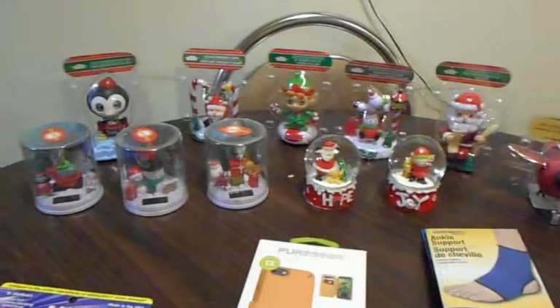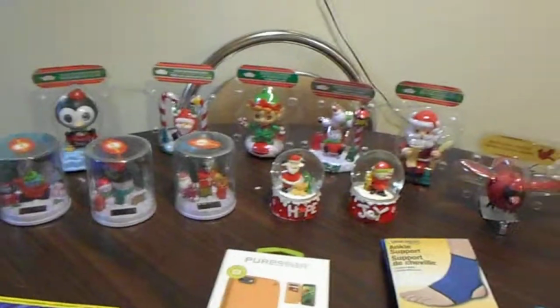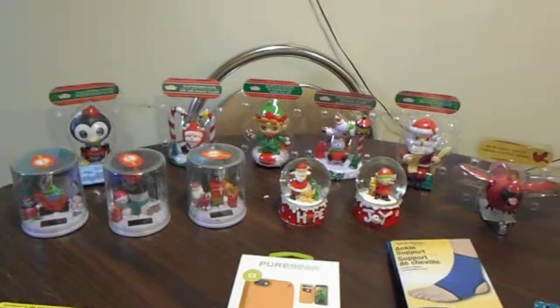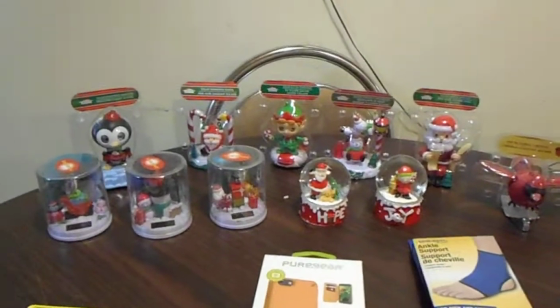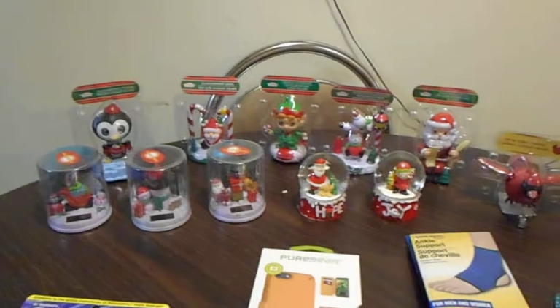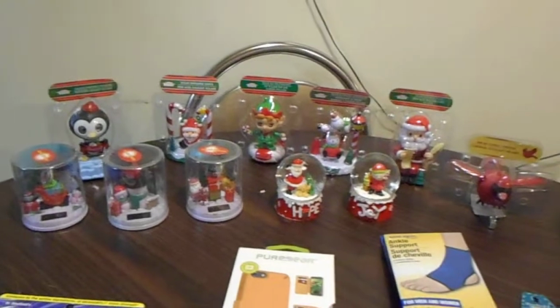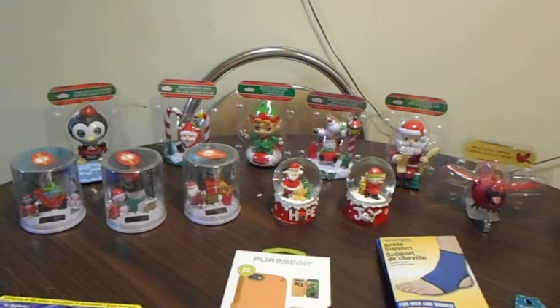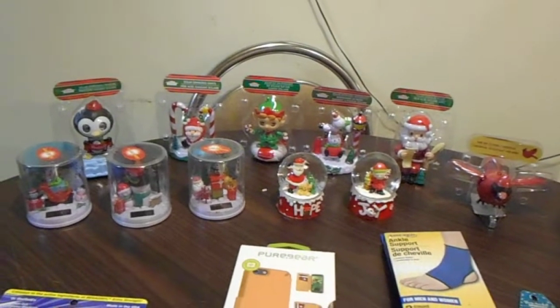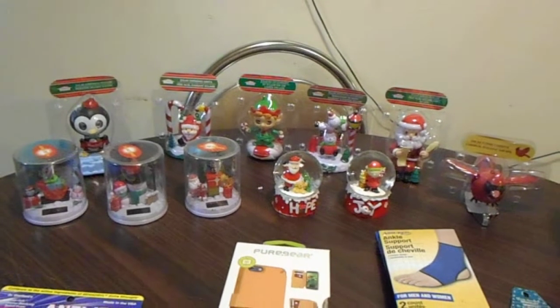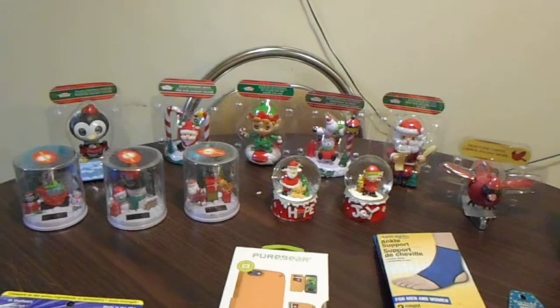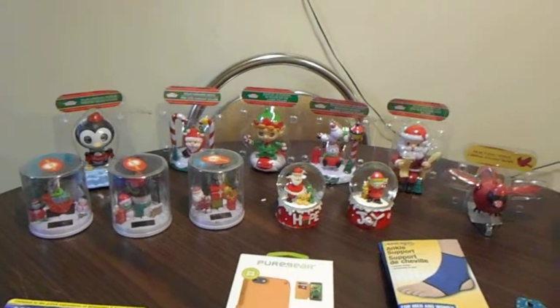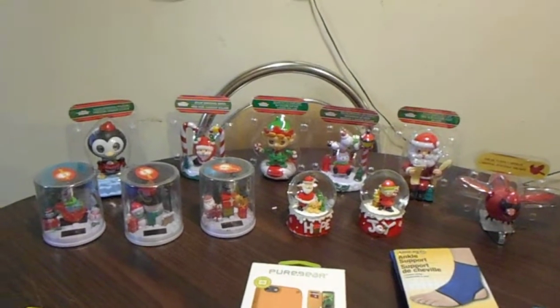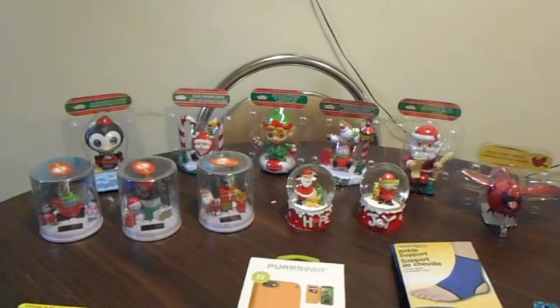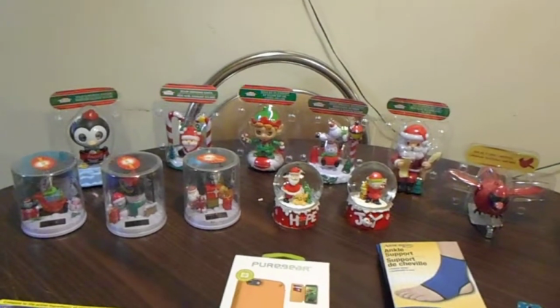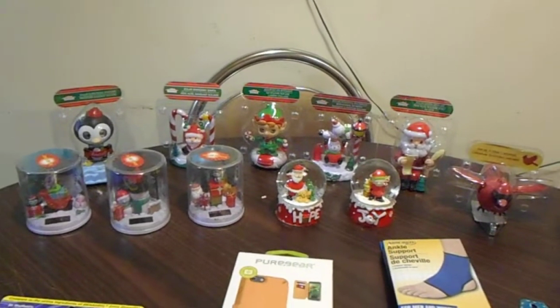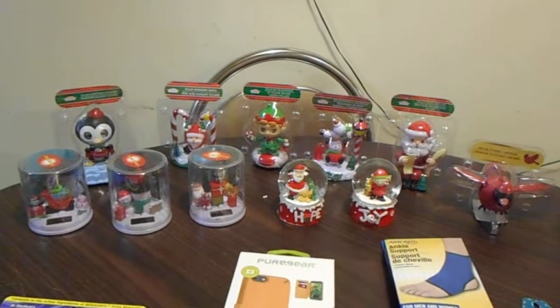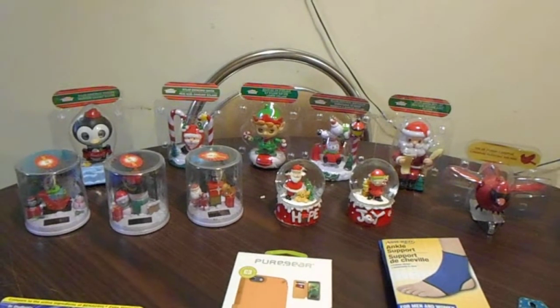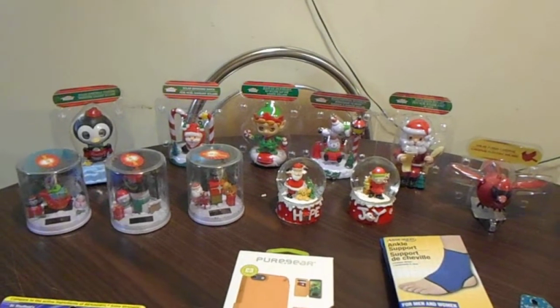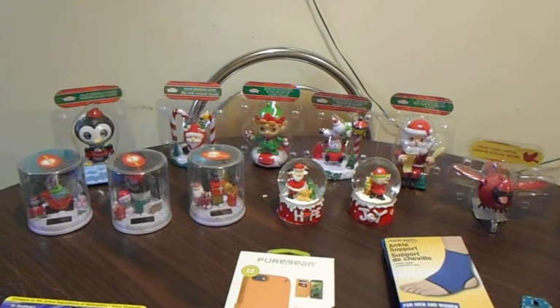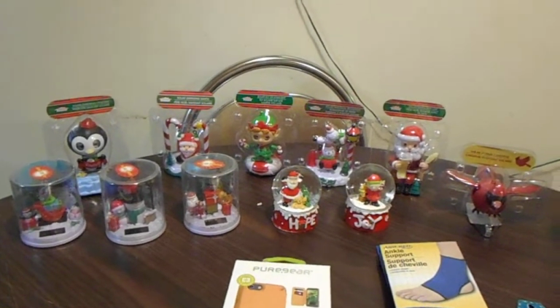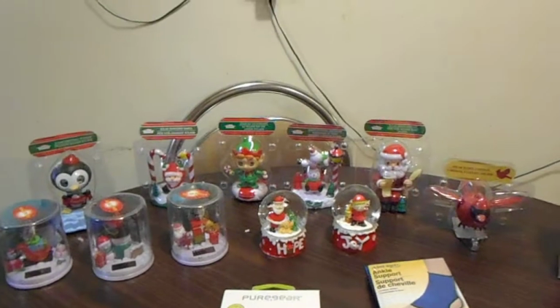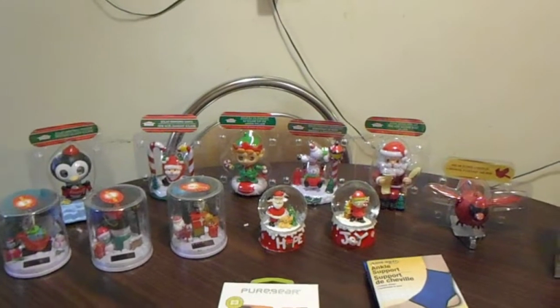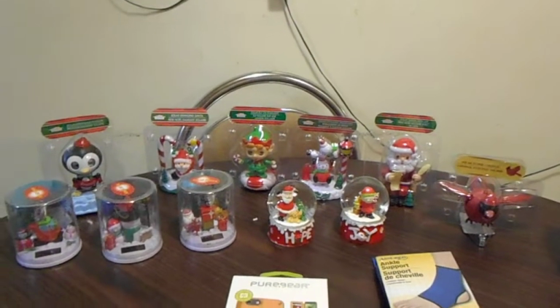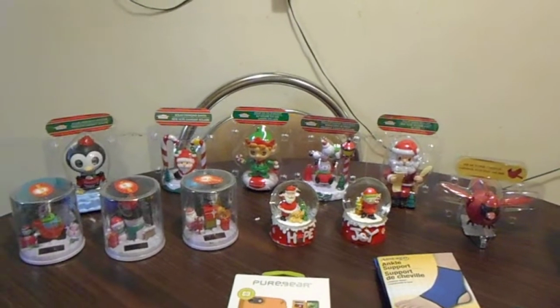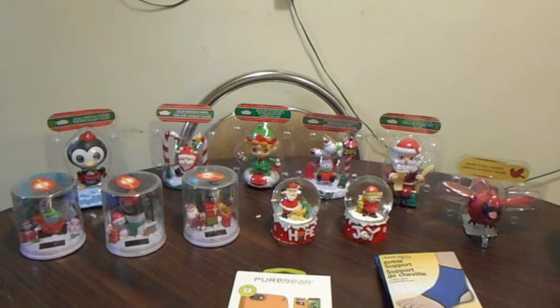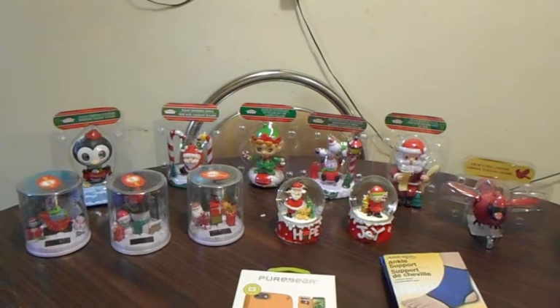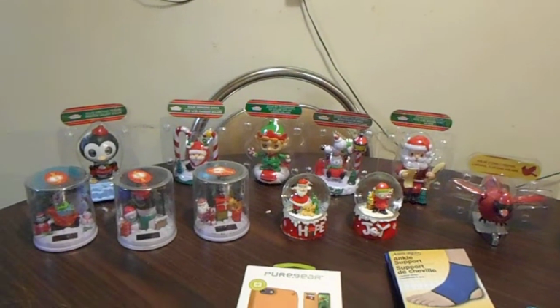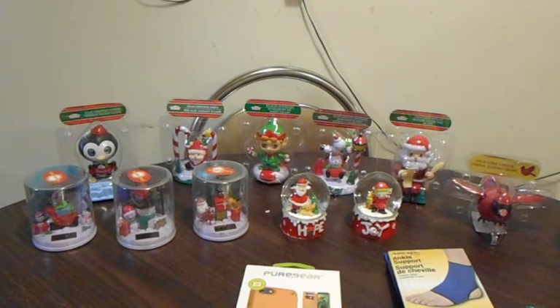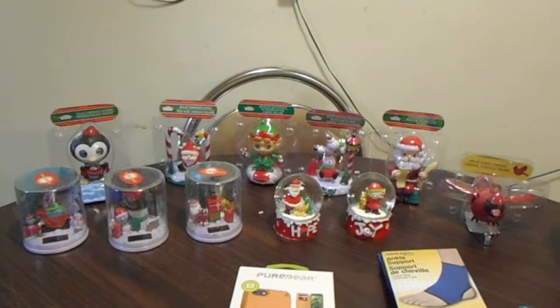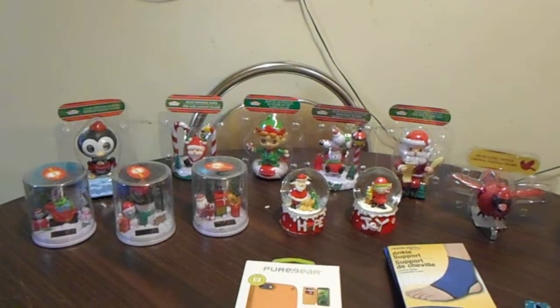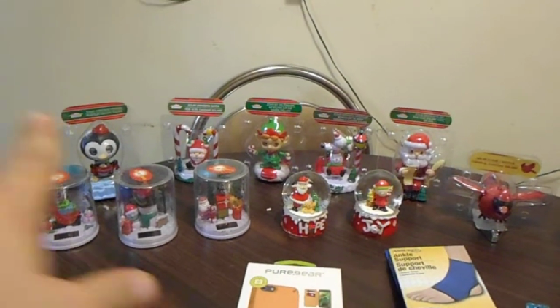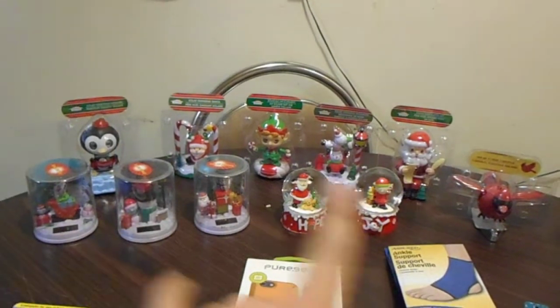They have them out when they have them out, and then they're gone if people buy them — they're just gone. But I'm so happy that I was able to get all these.